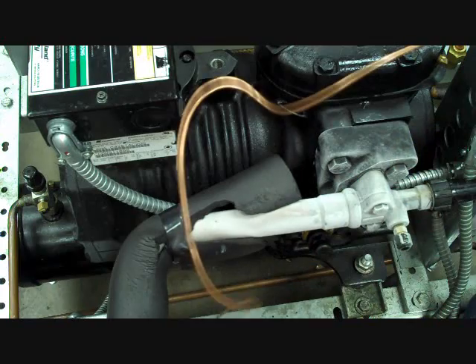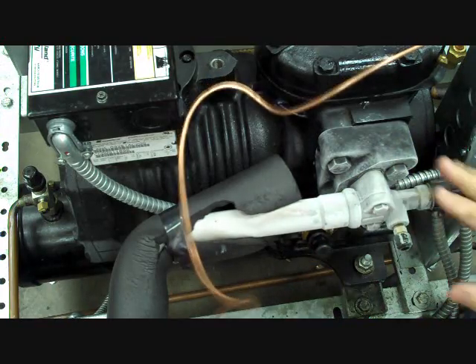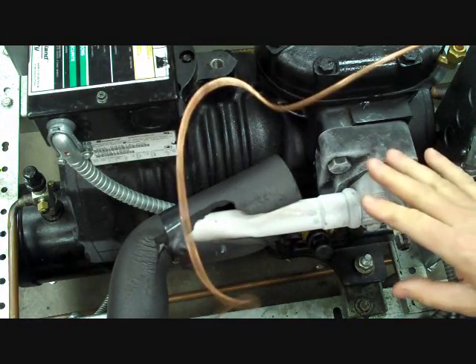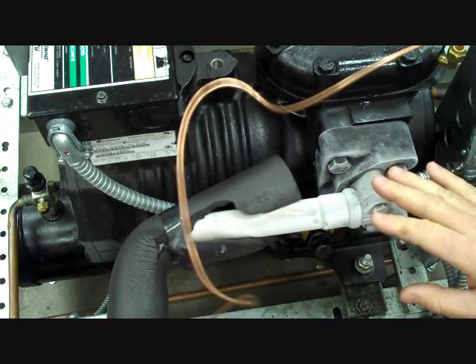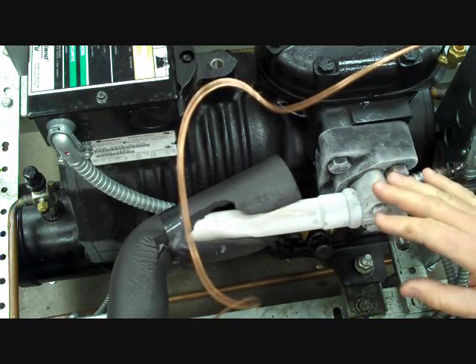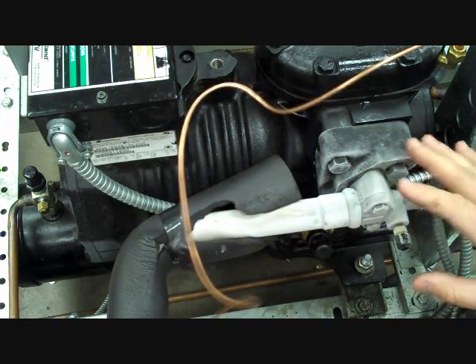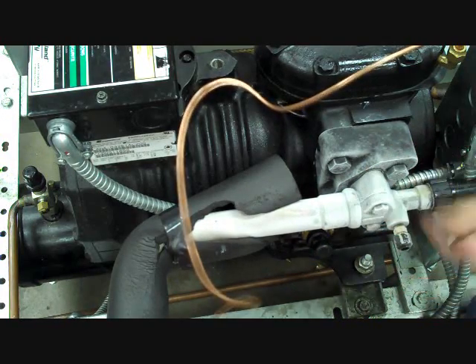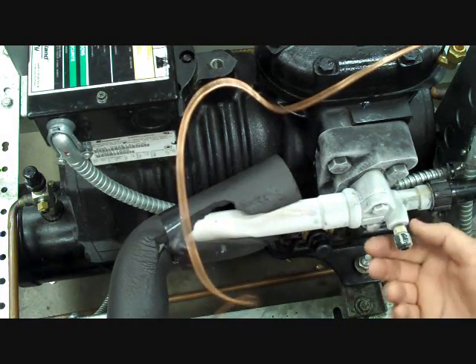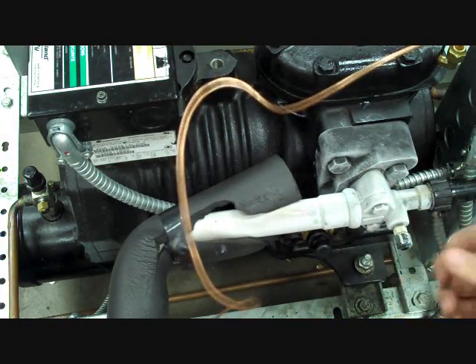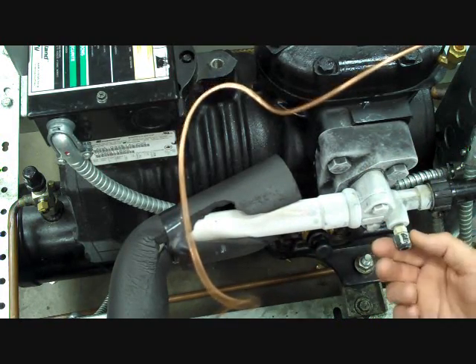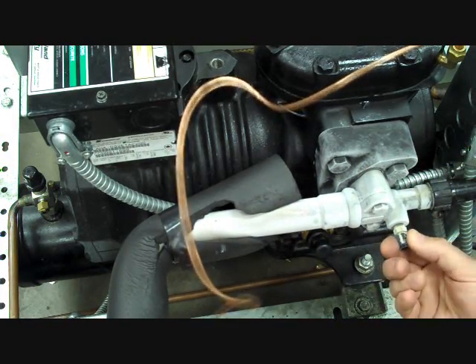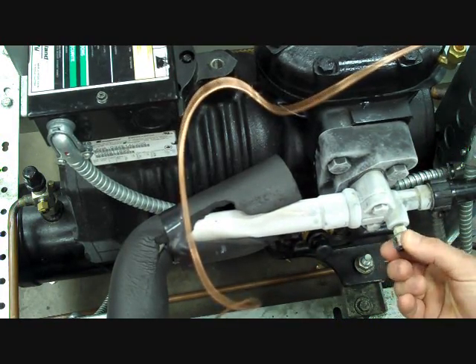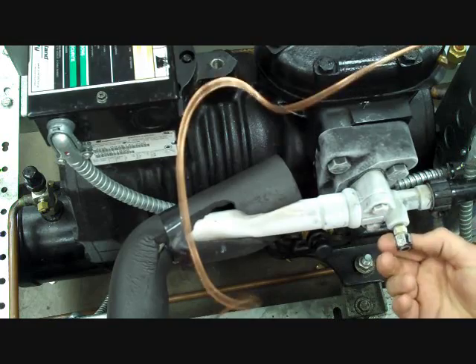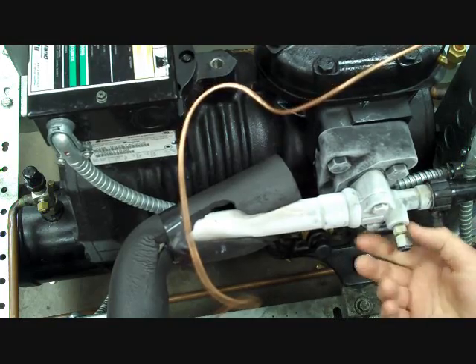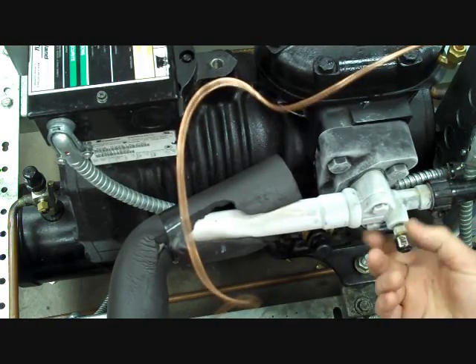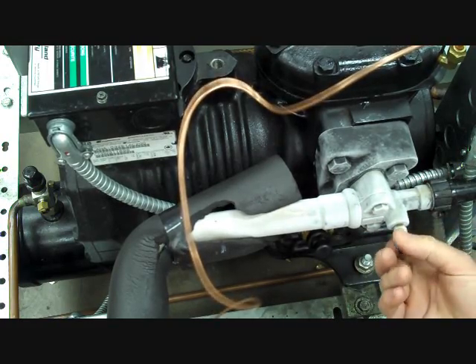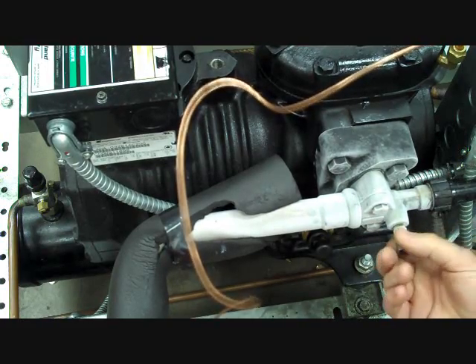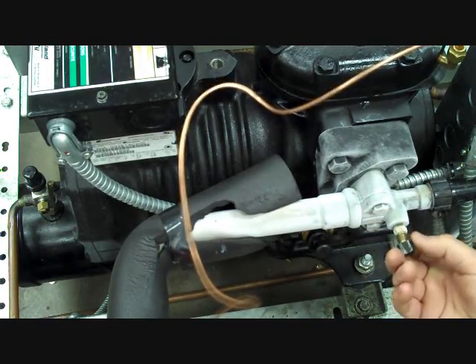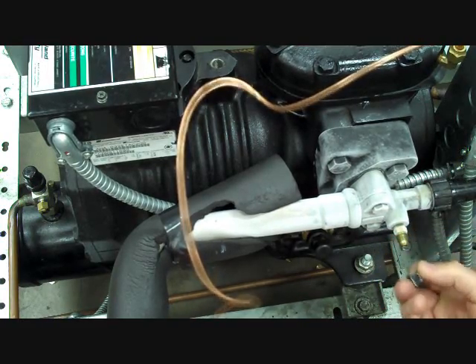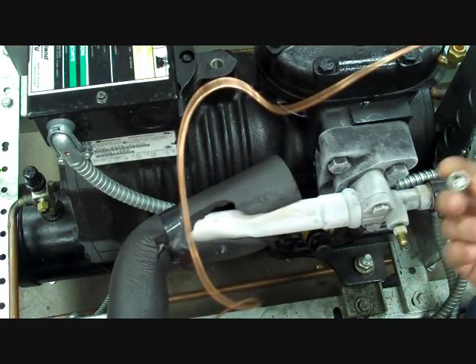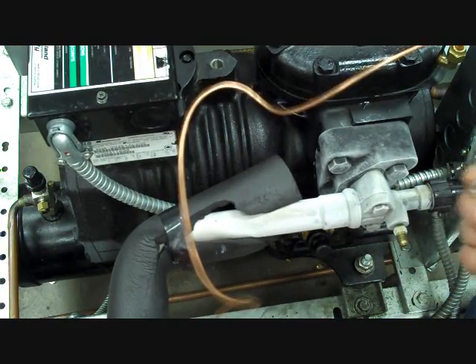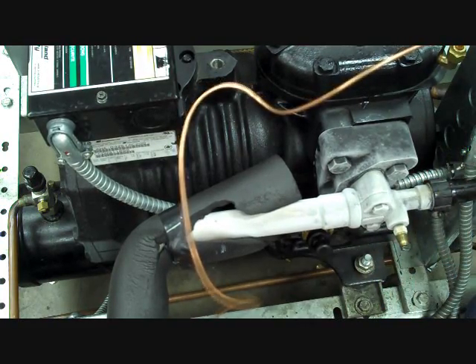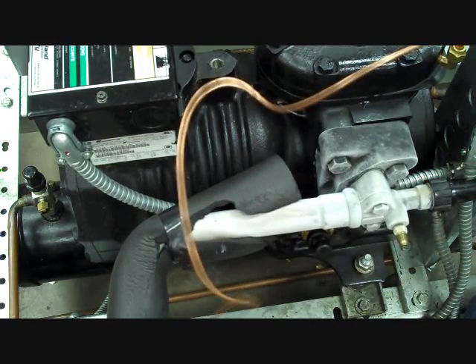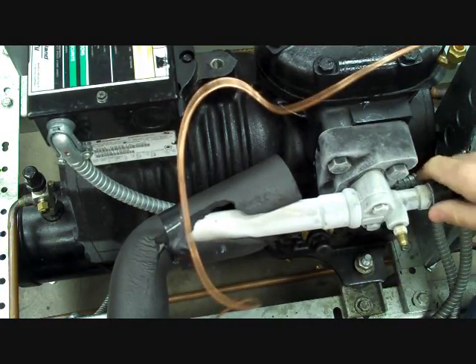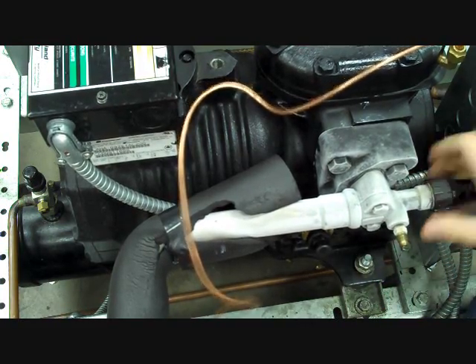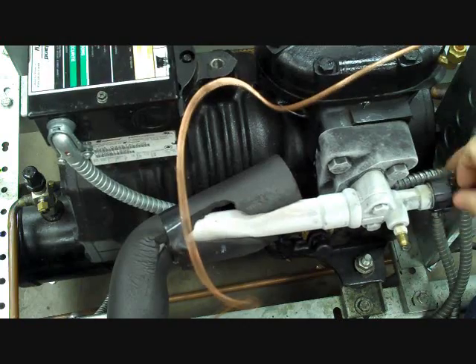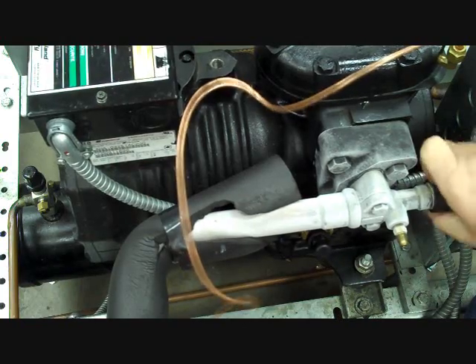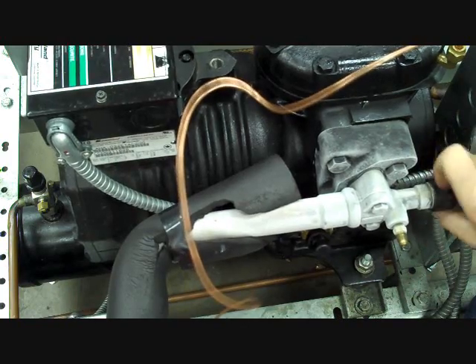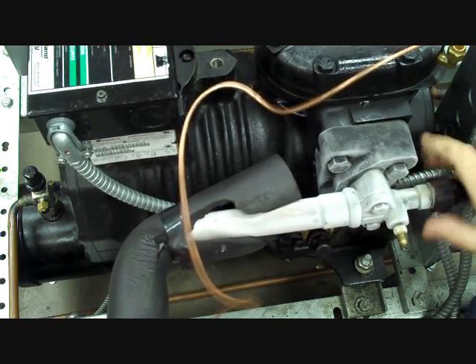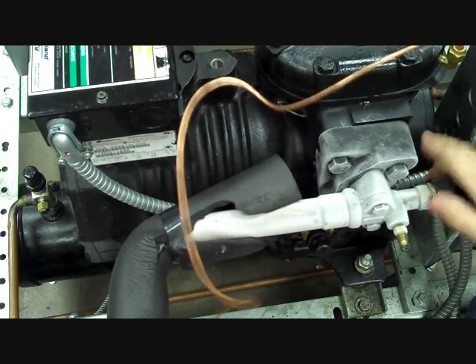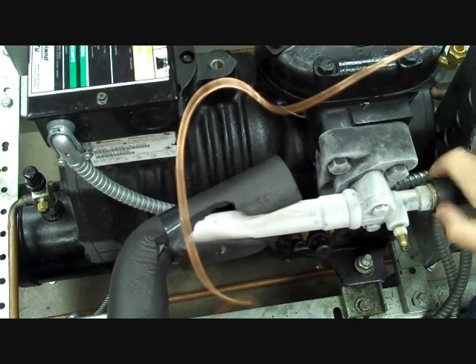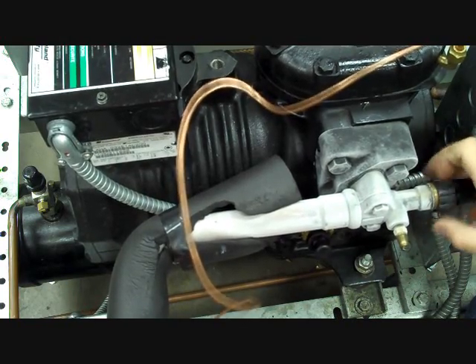We're going to remove the valve caps on the service valves. I've already loosened these with a wrench. Anytime in the field you come up on a system, the valve caps should be tight. We'll remove the valve stem cap.